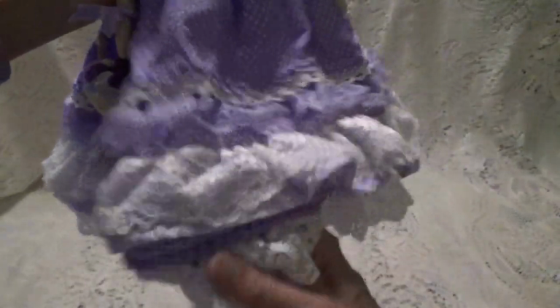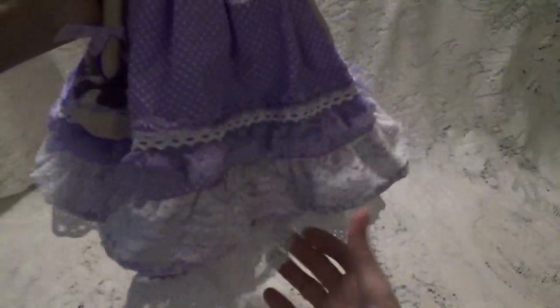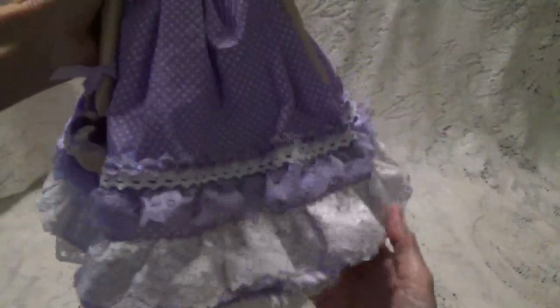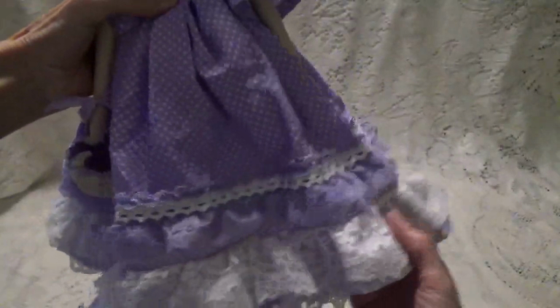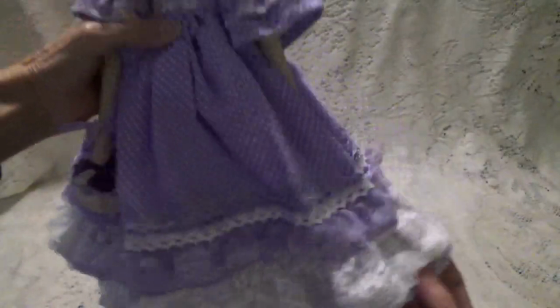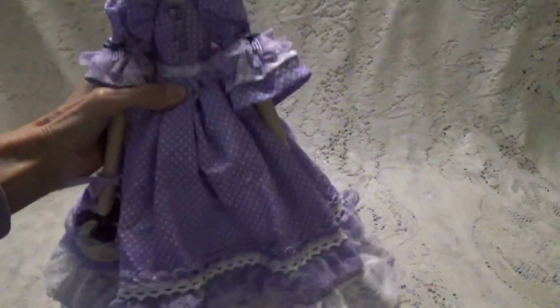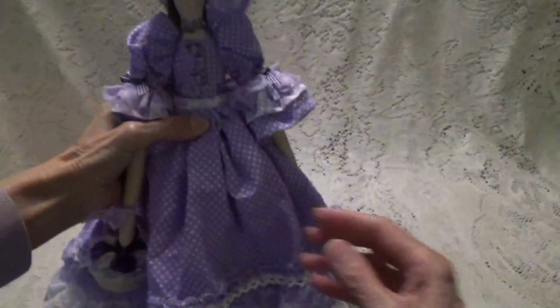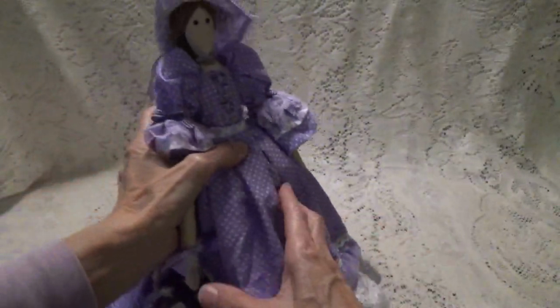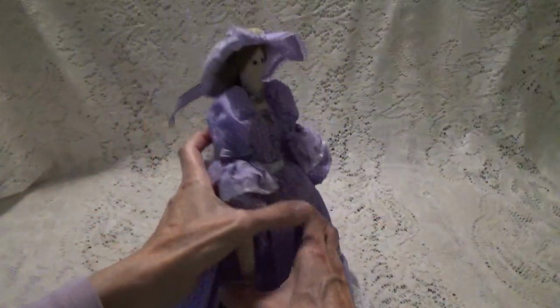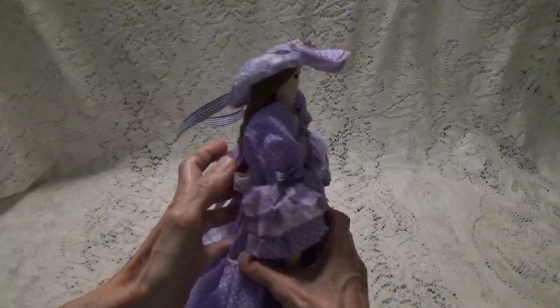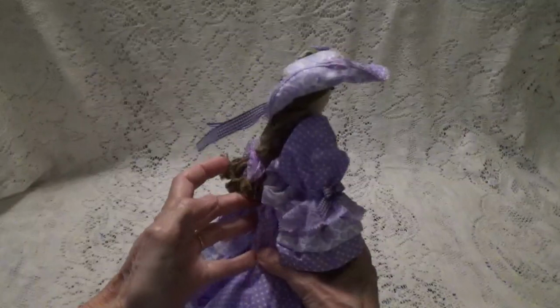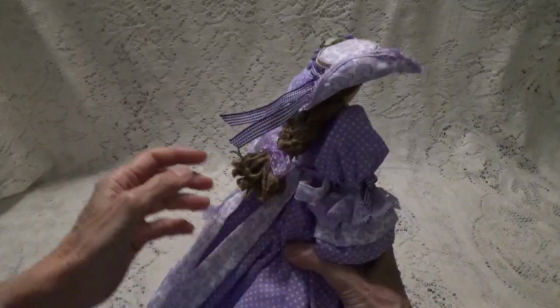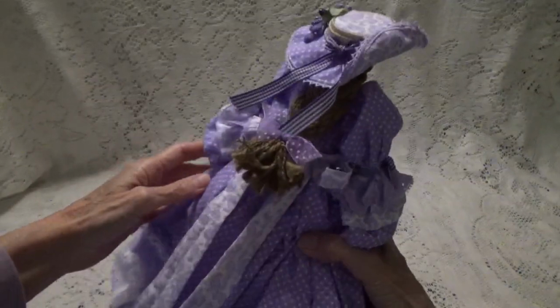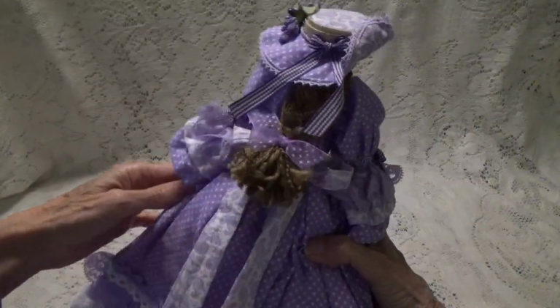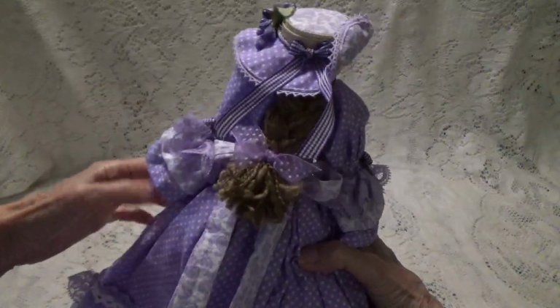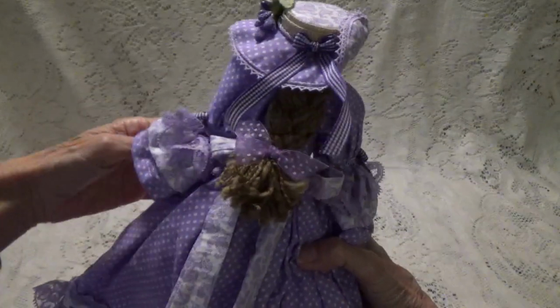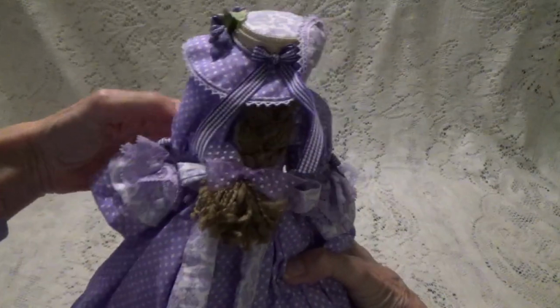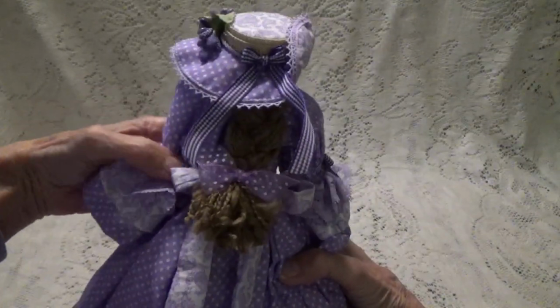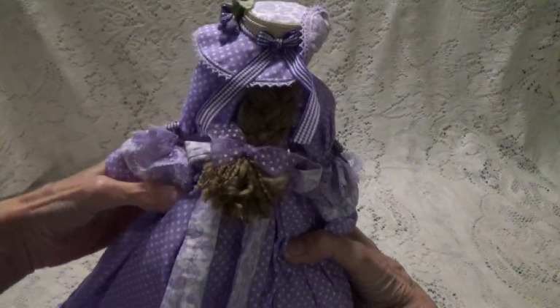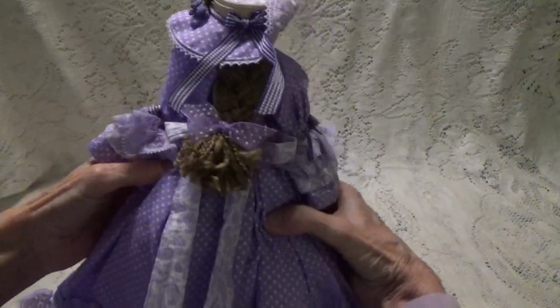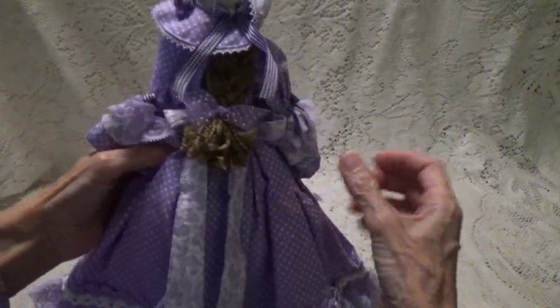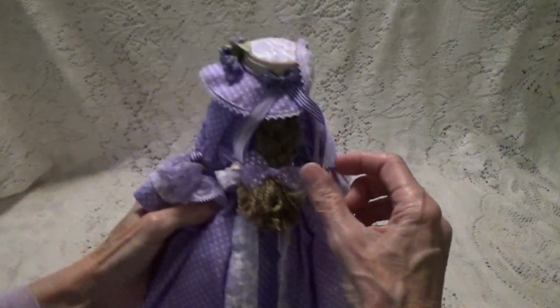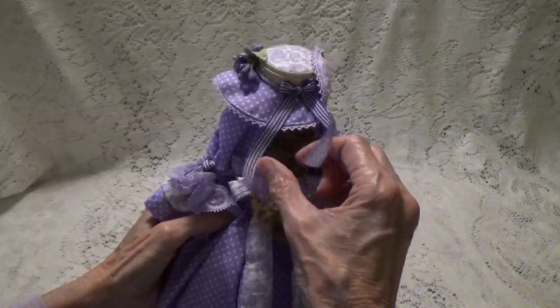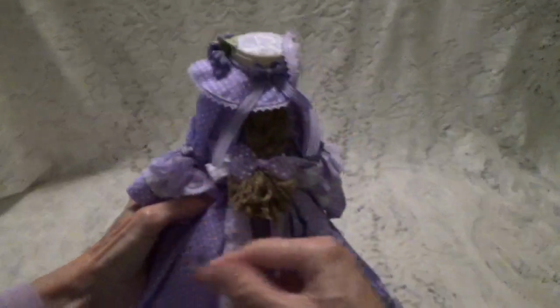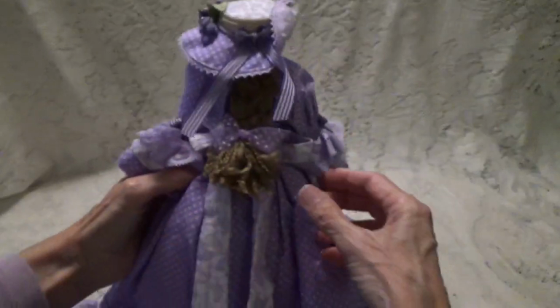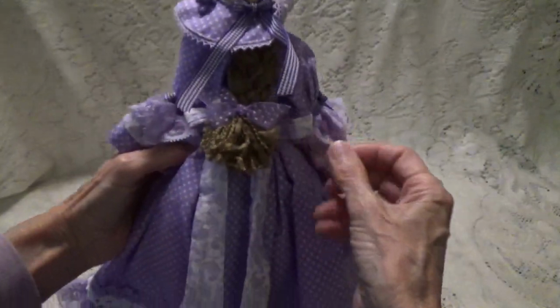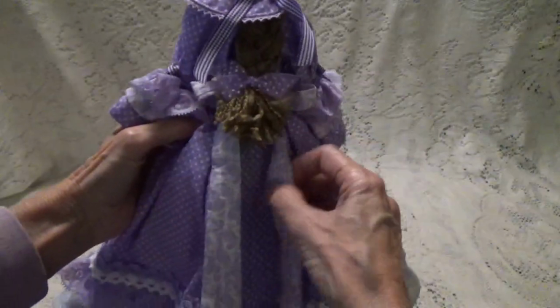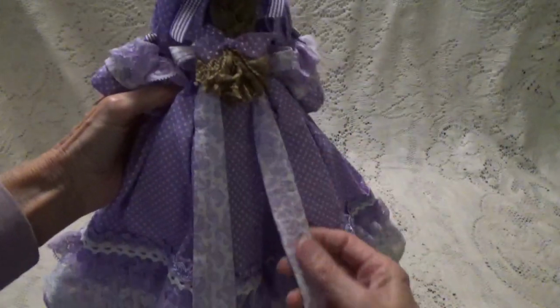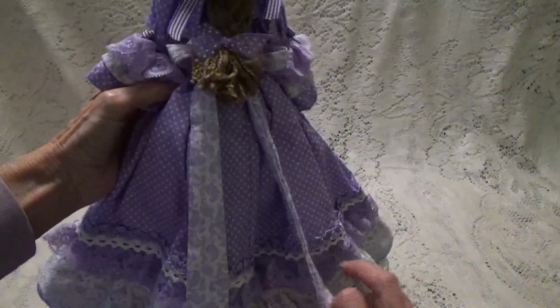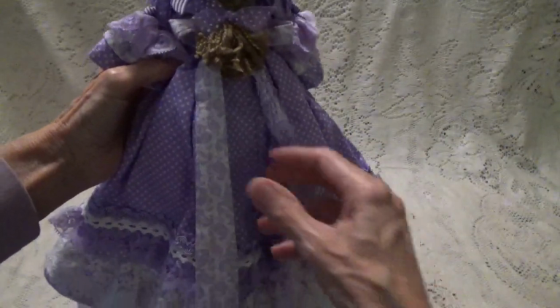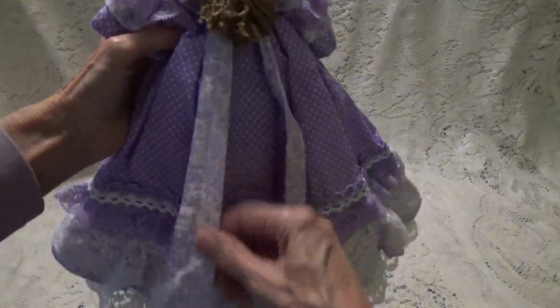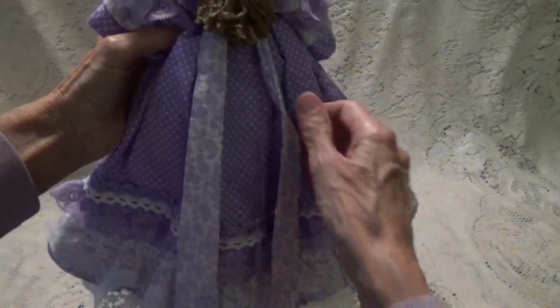Oh, she is just so pretty. Let me show you how the back looks — she's got the back all done up with a big bow in the back and then it comes down beautifully.